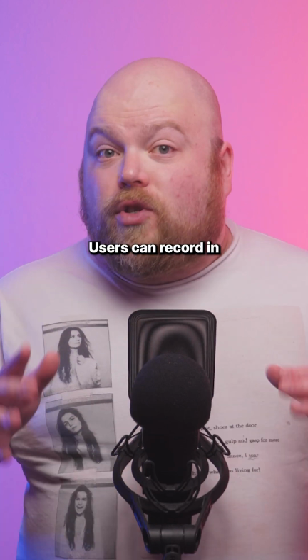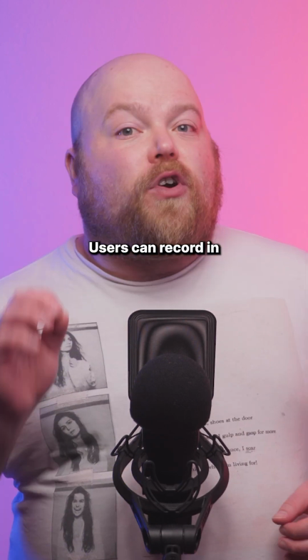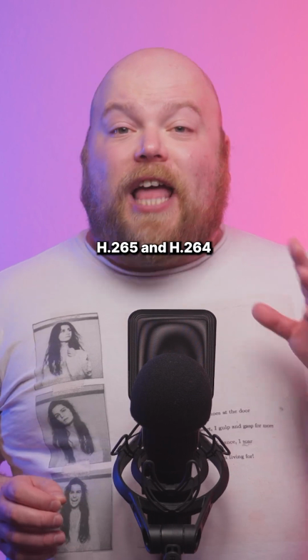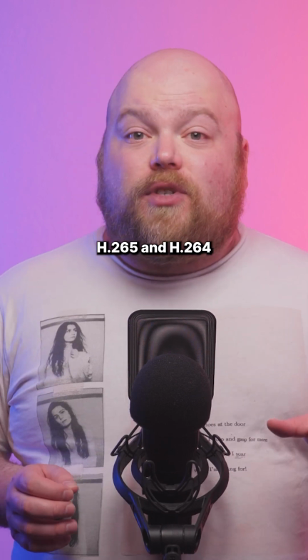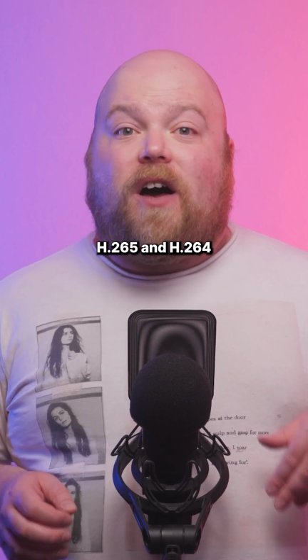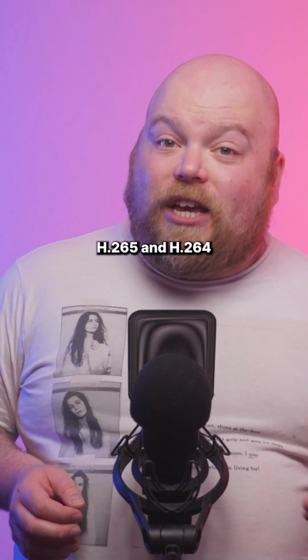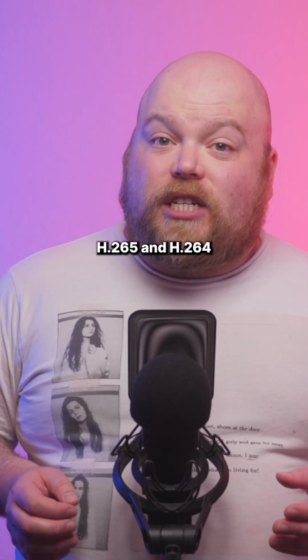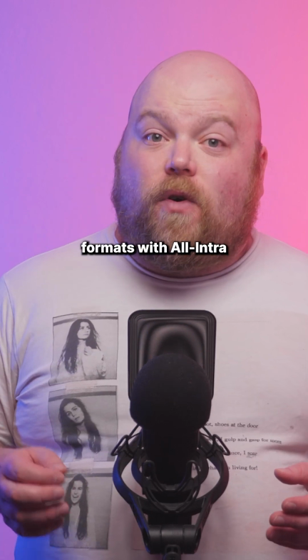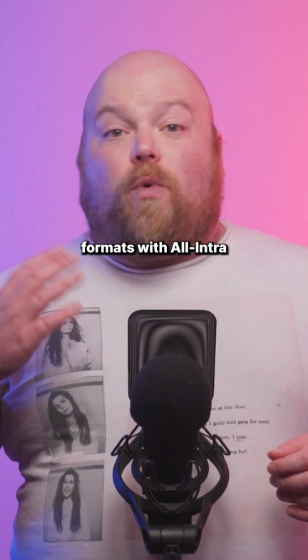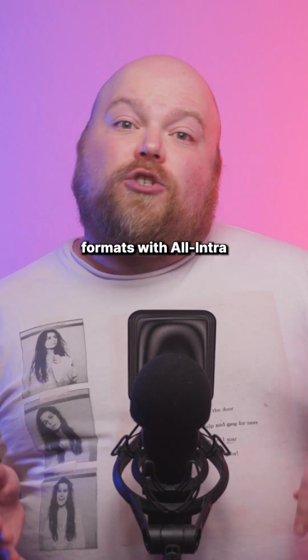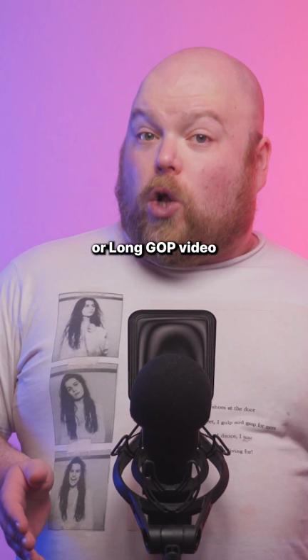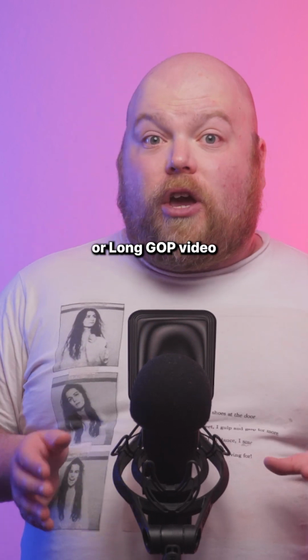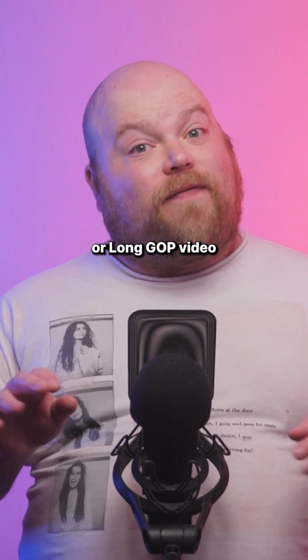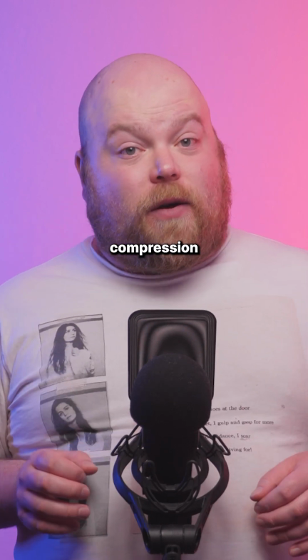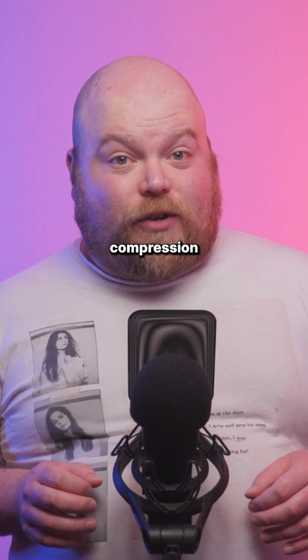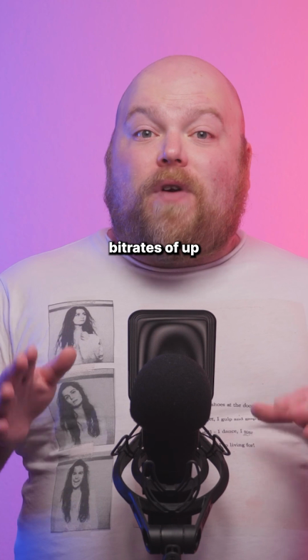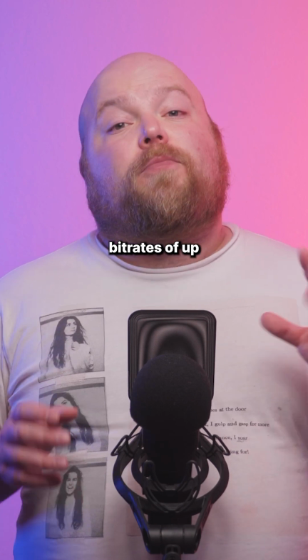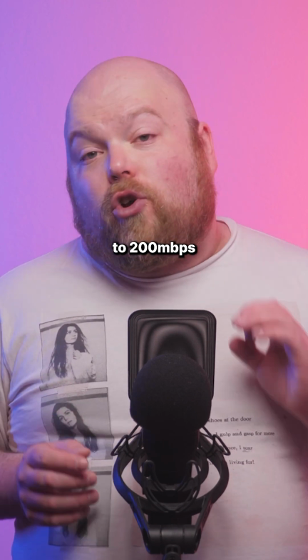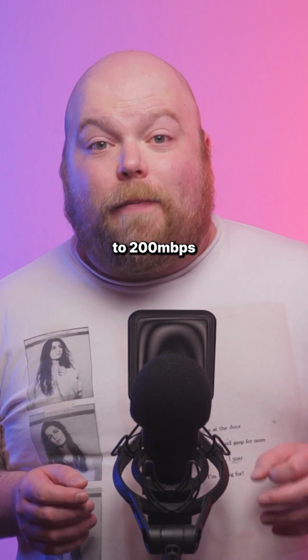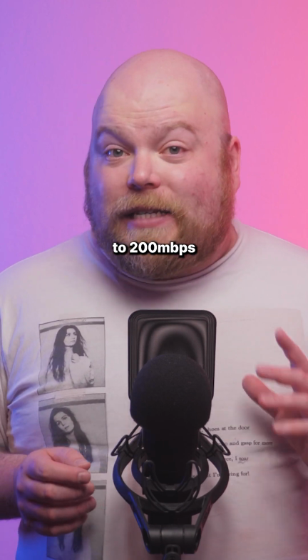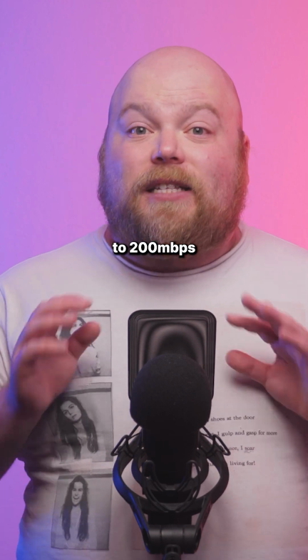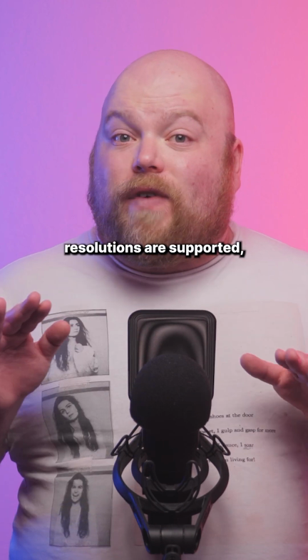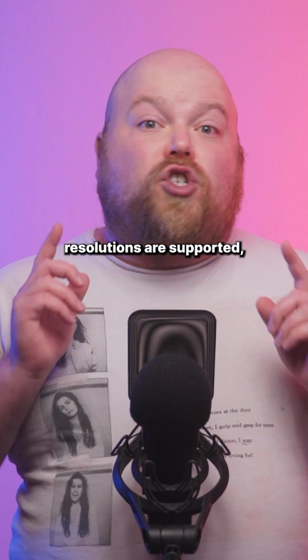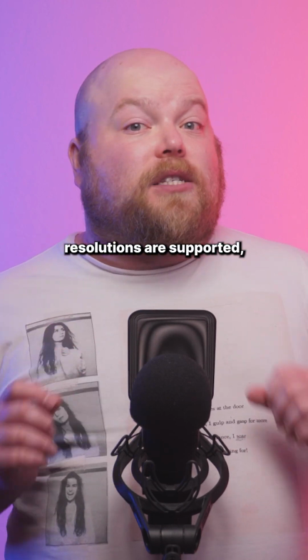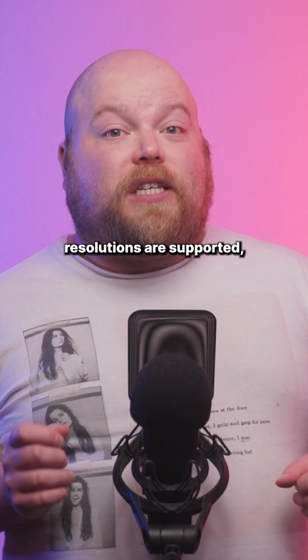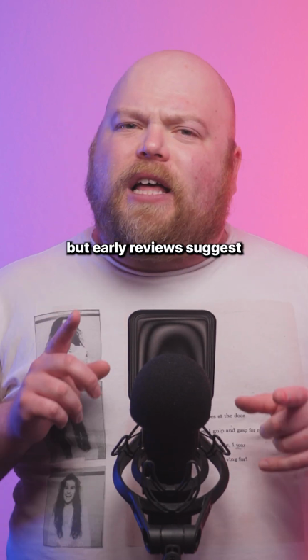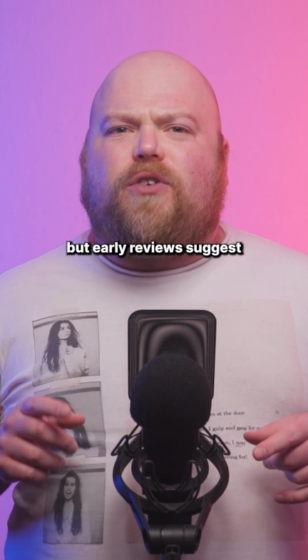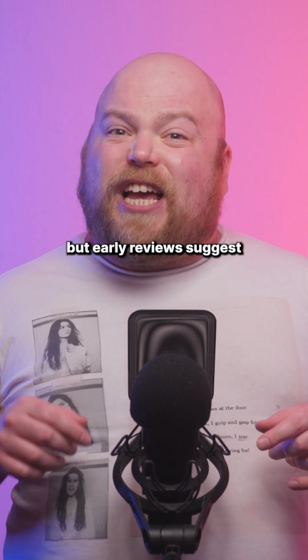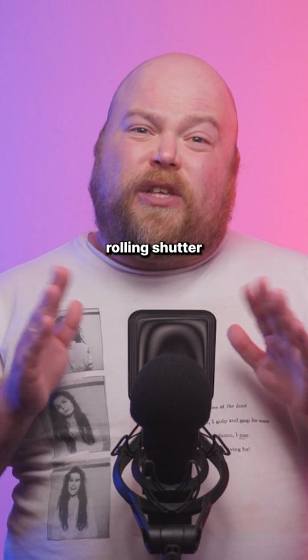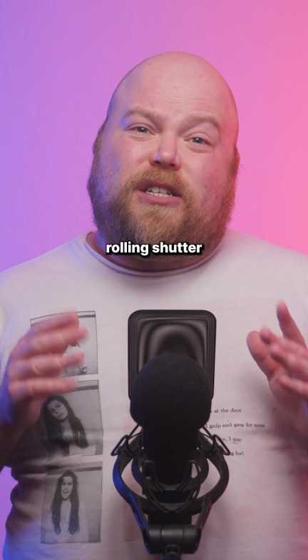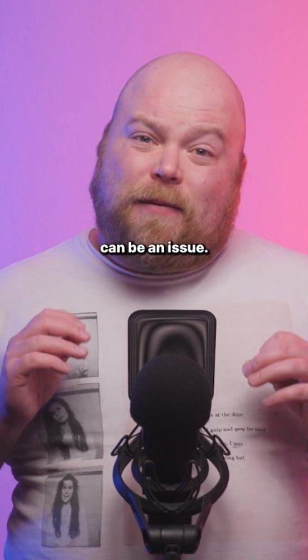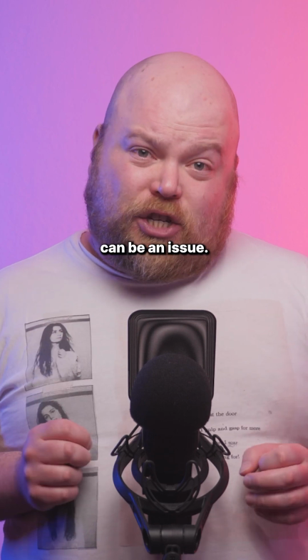Users can record in H.265 and H.264 formats with all-intra or long GOP video compression. Bitrates of up to 200 megabits per second at all resolutions are supported, but early reviews suggest rolling shutter can be an issue.